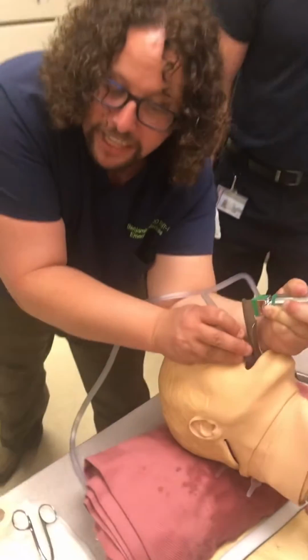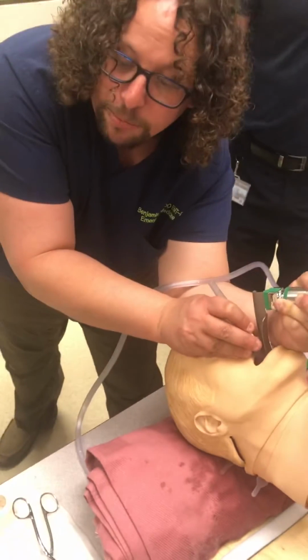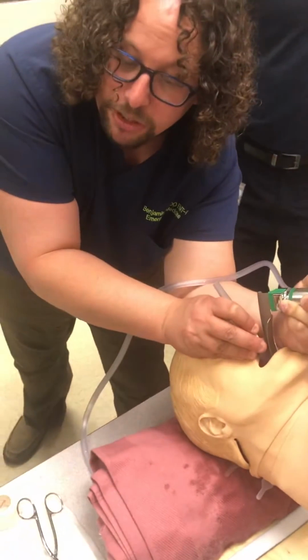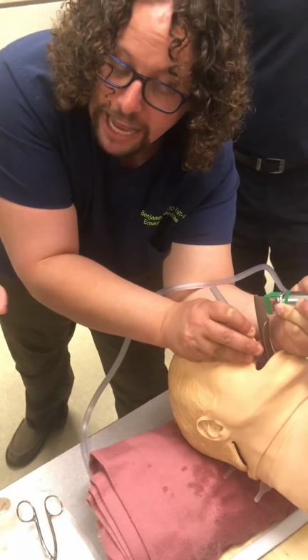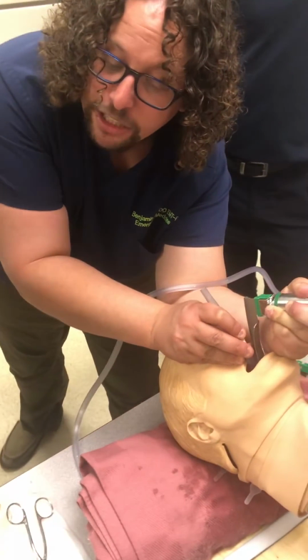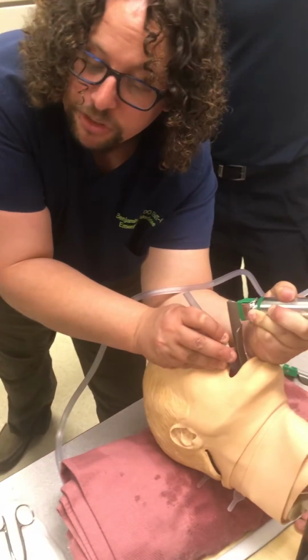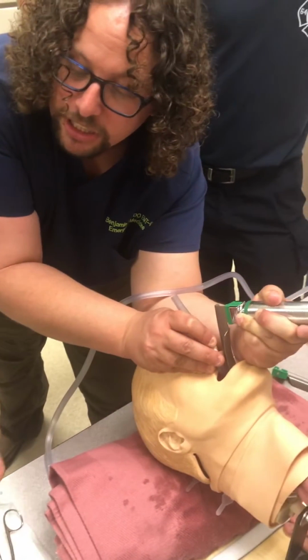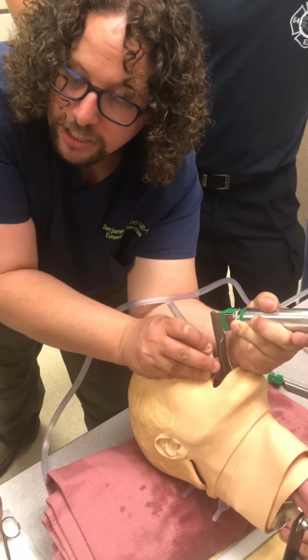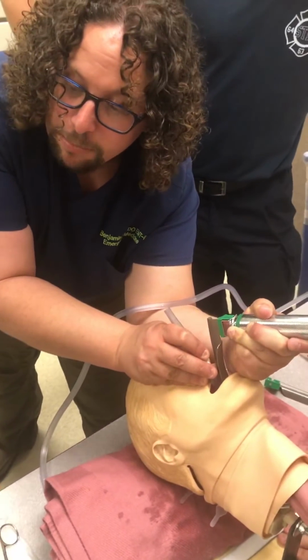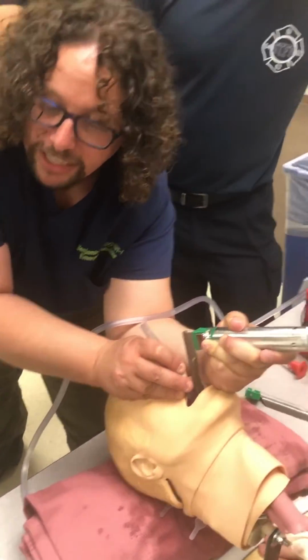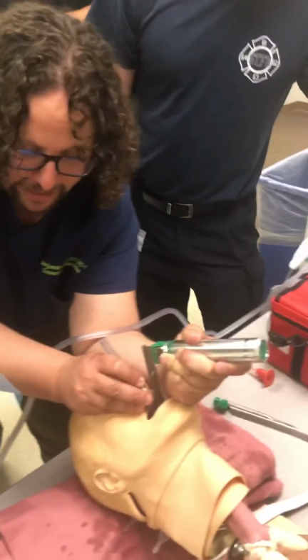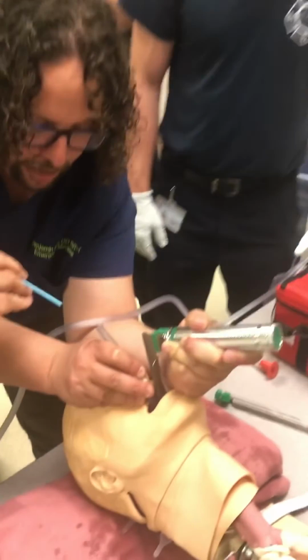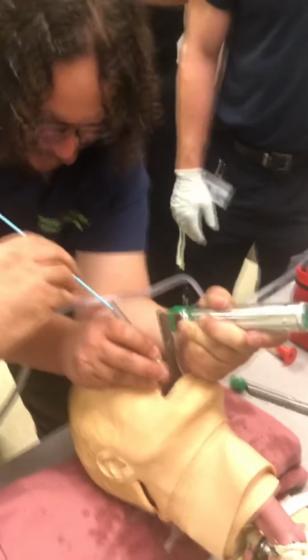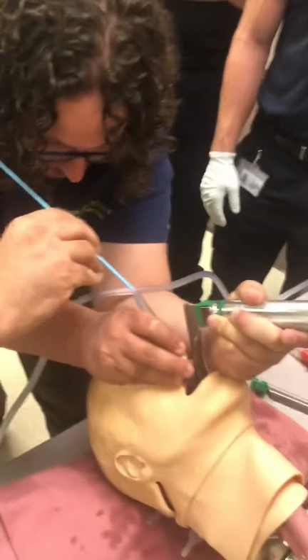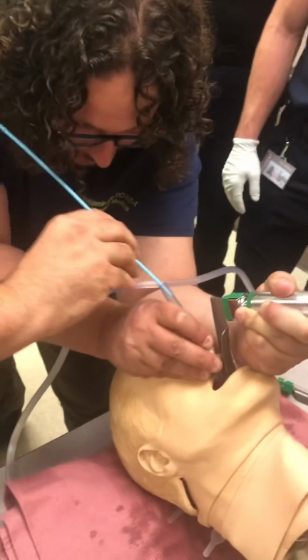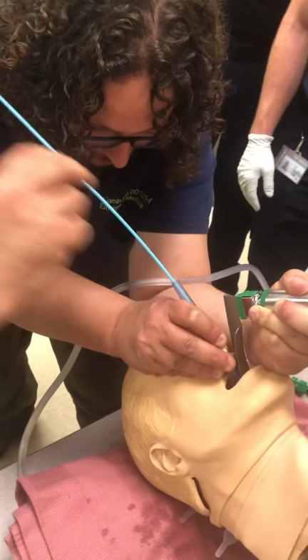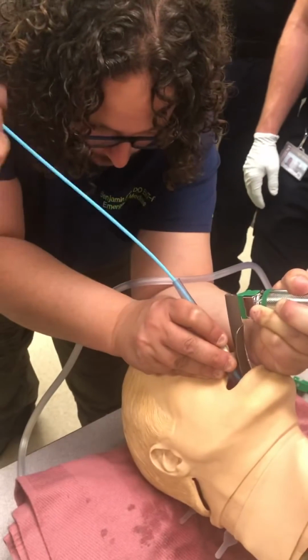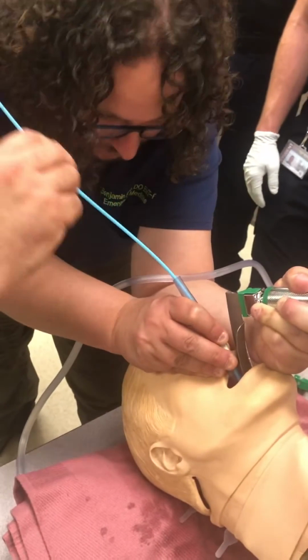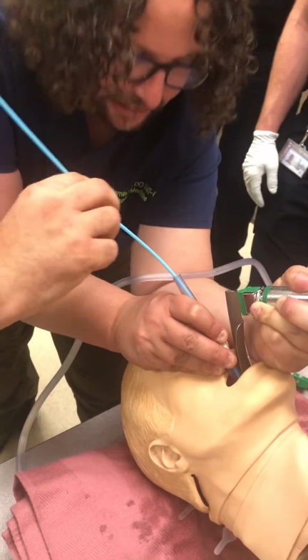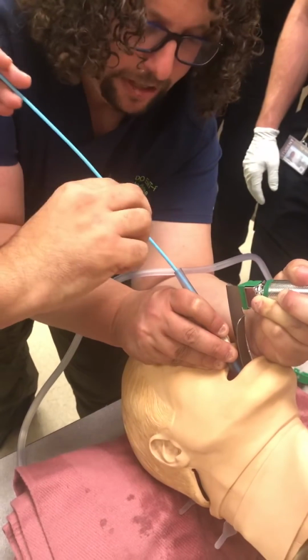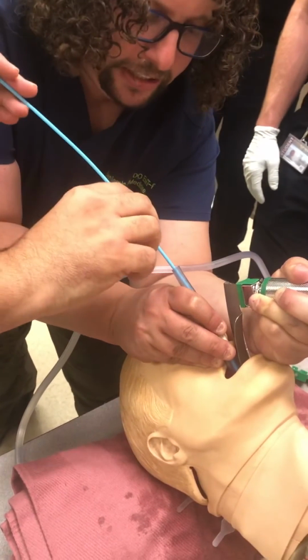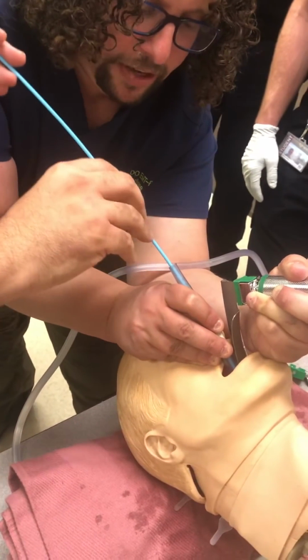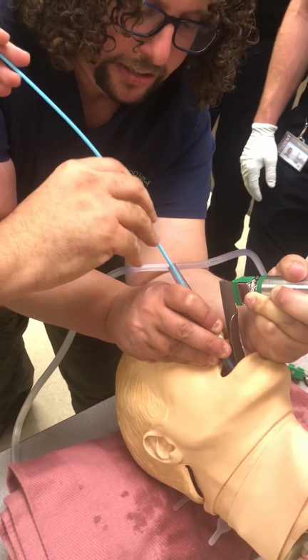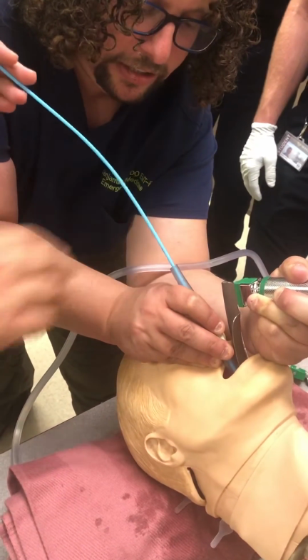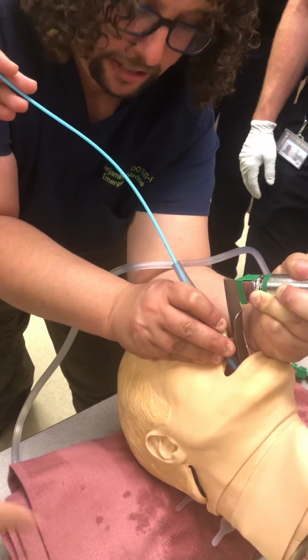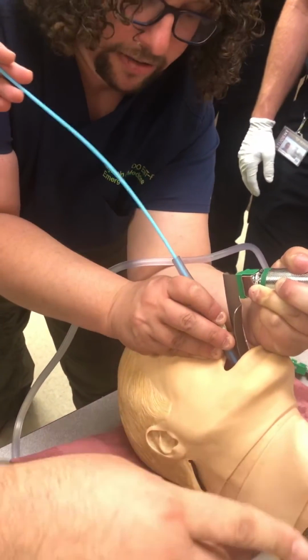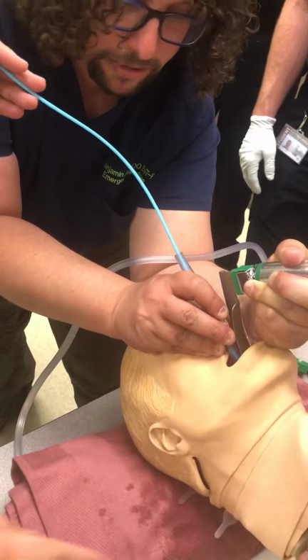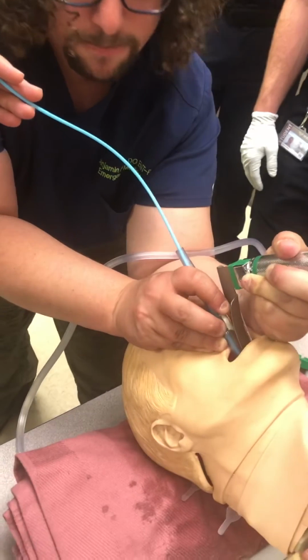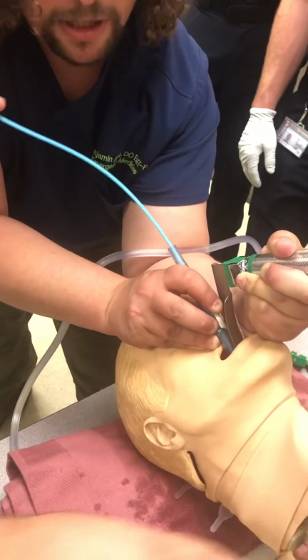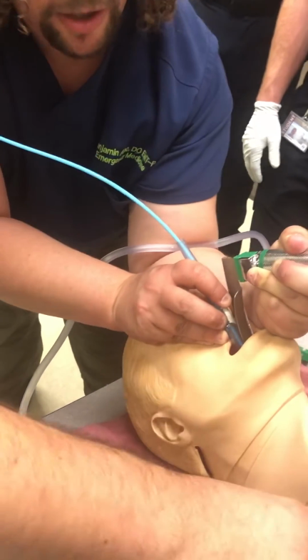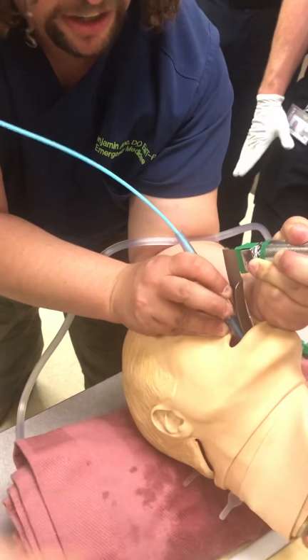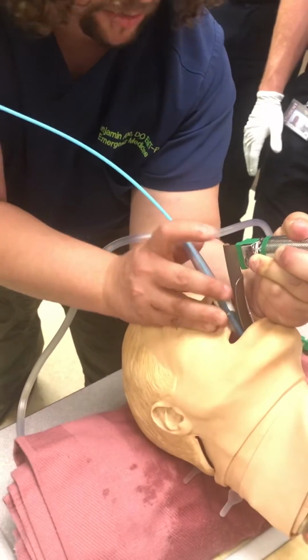Back into the bougie — back in. There you go, slide that in. Beautiful — slide it, keep going, keep going. Oh, it's there. Okay, cool.